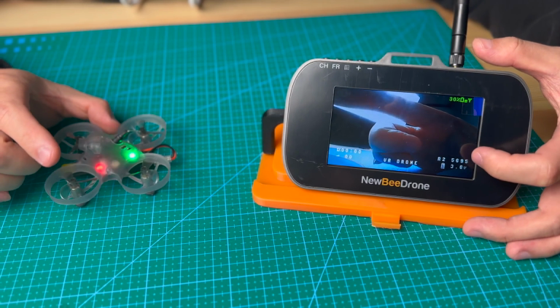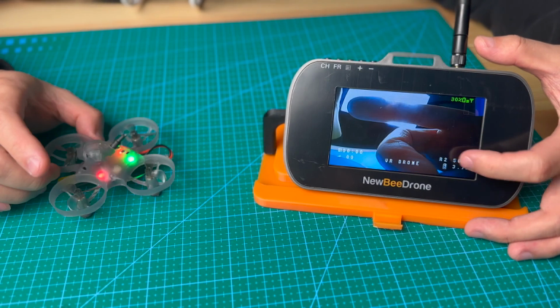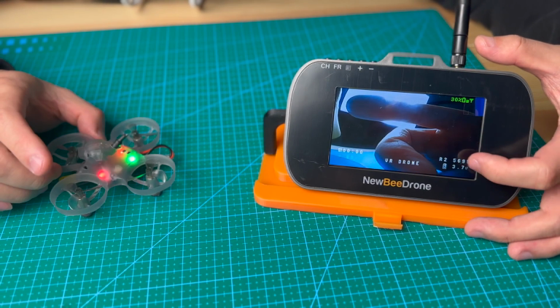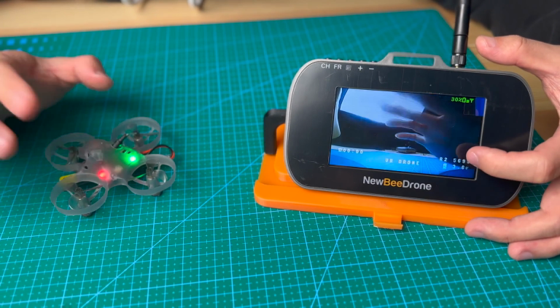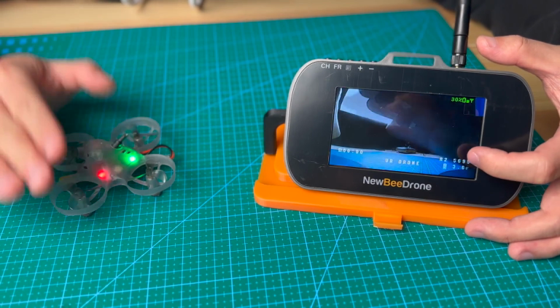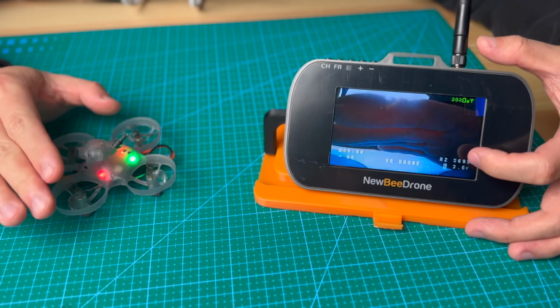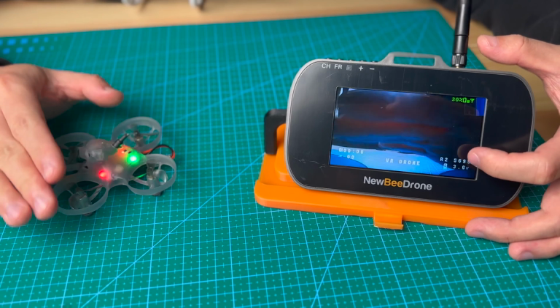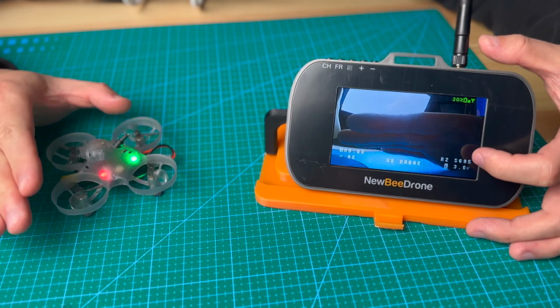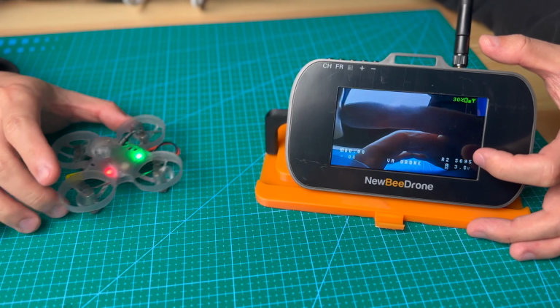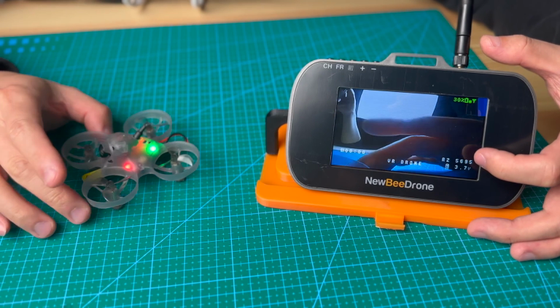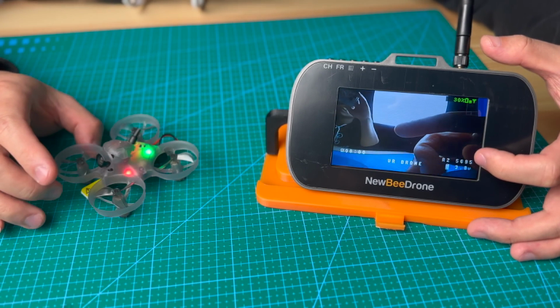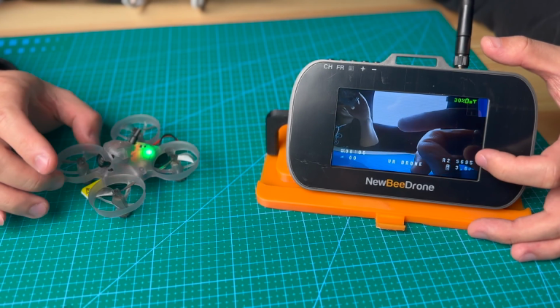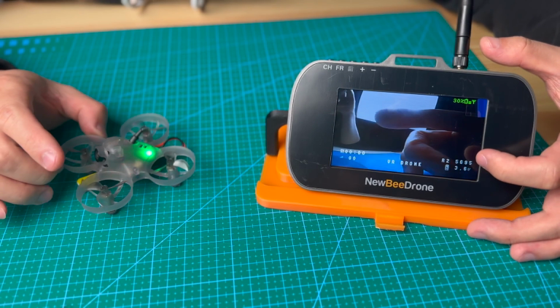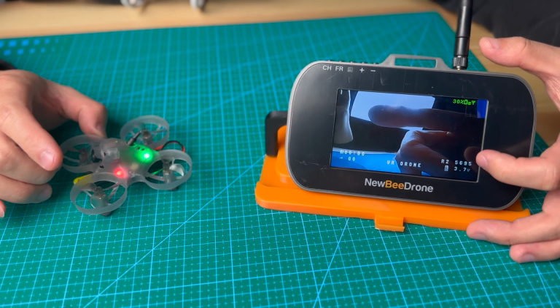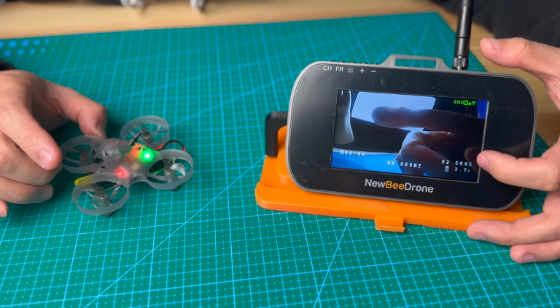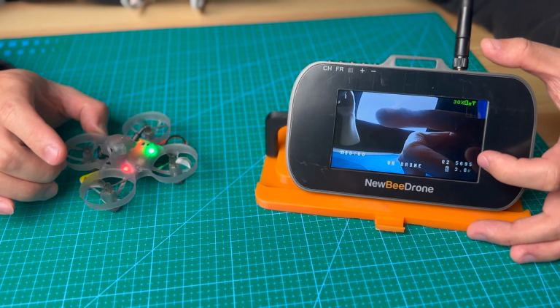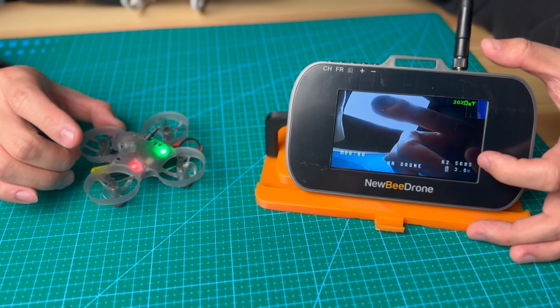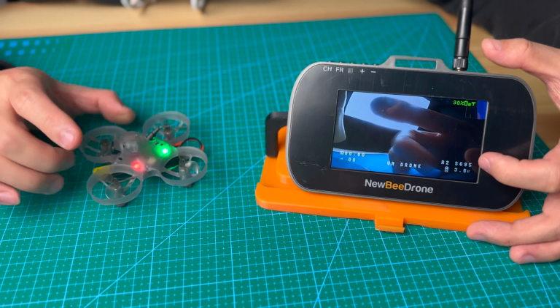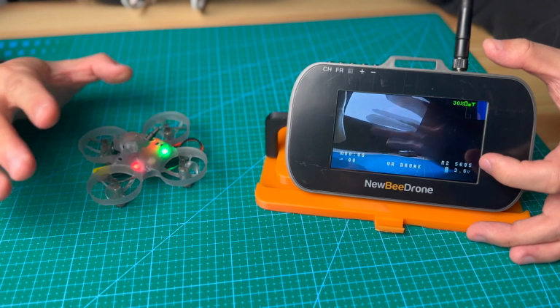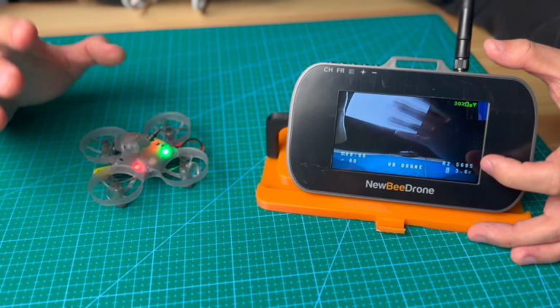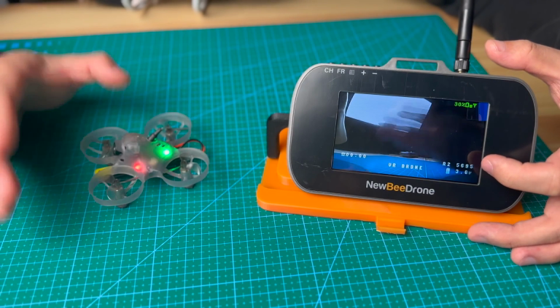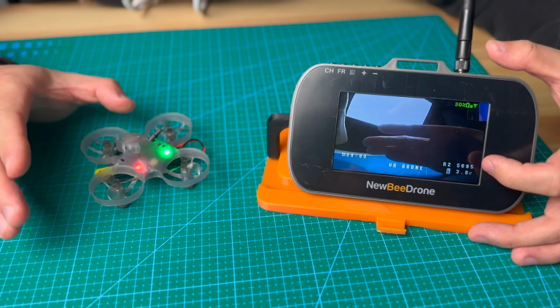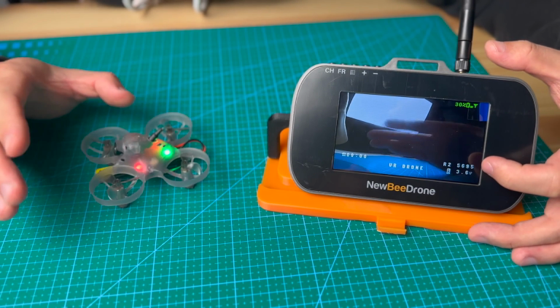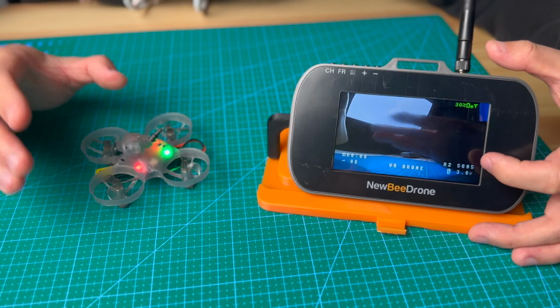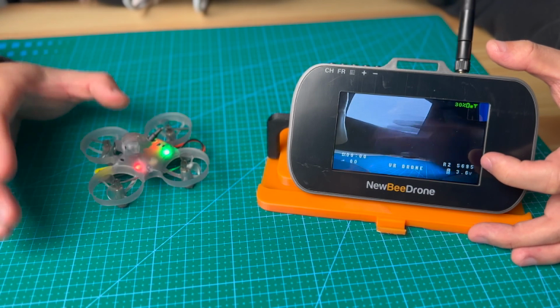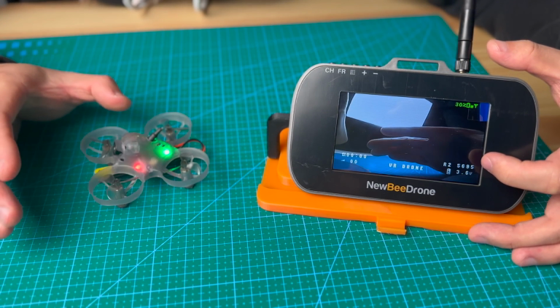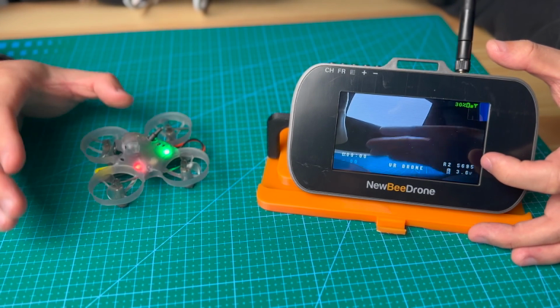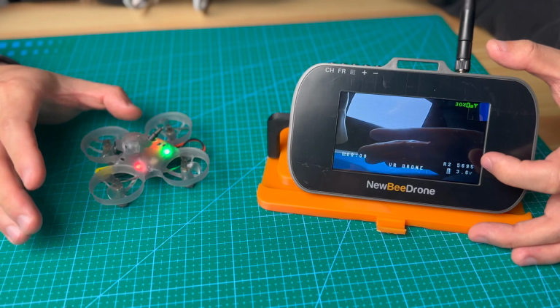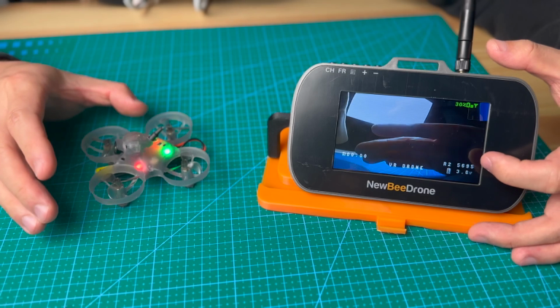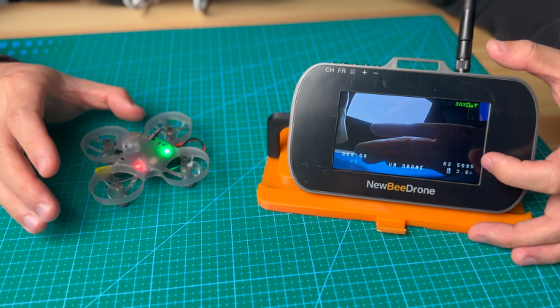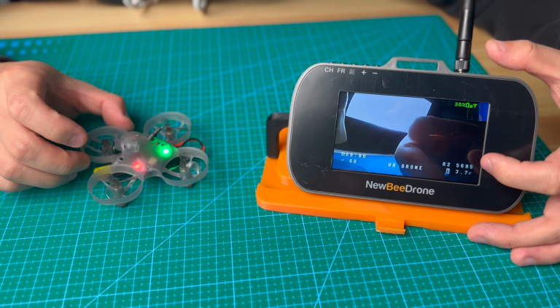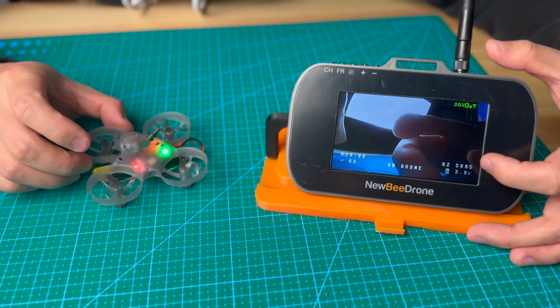When this value drops down to 3.2 volts, that's the lowest voltage. We recommend users to stop flying at this voltage and then recharge the battery.